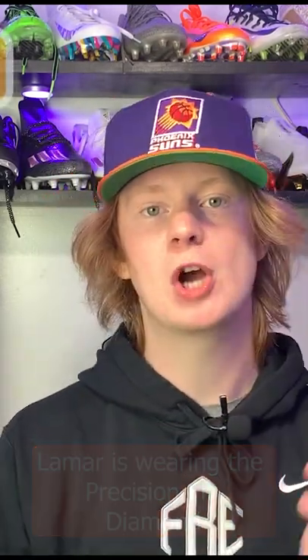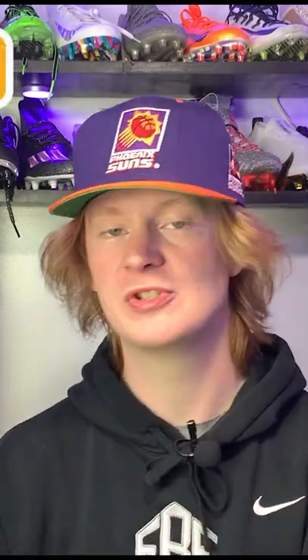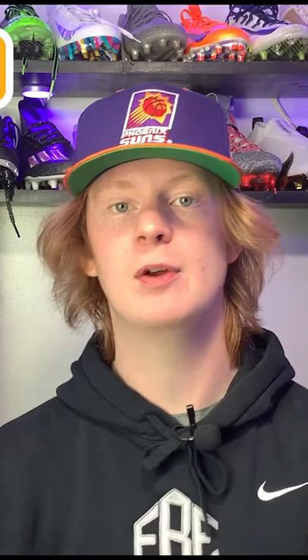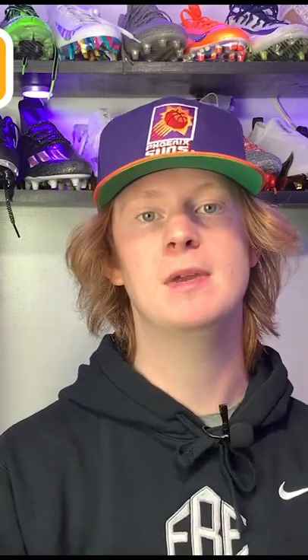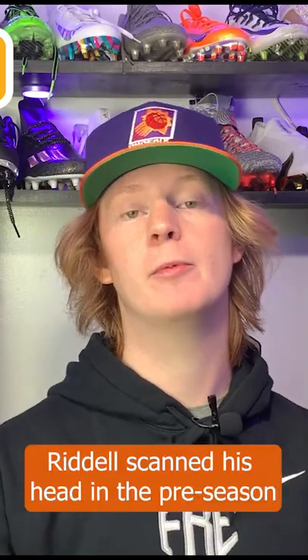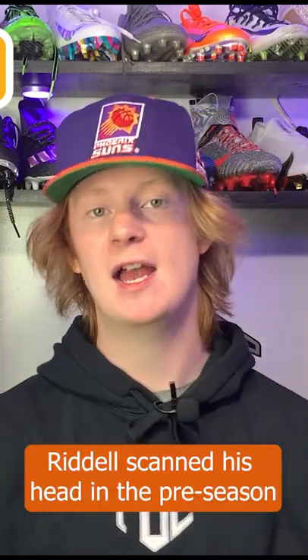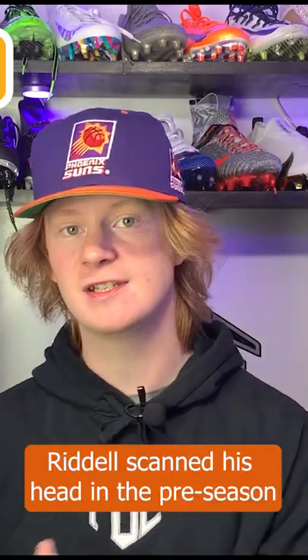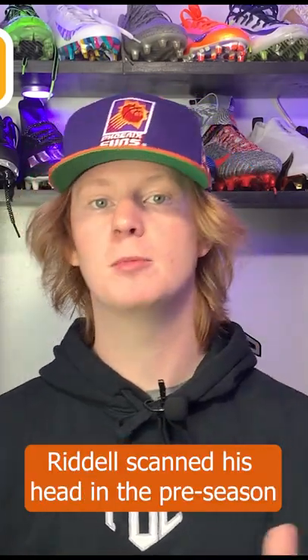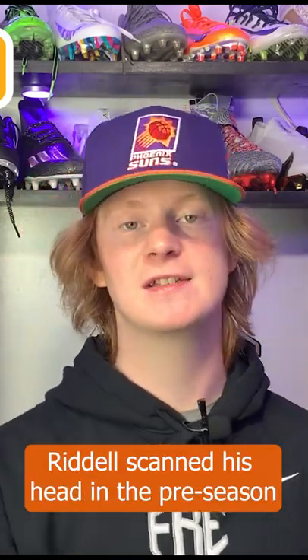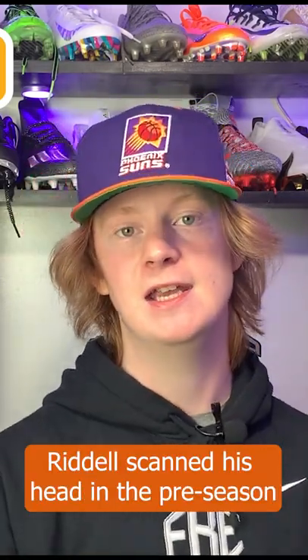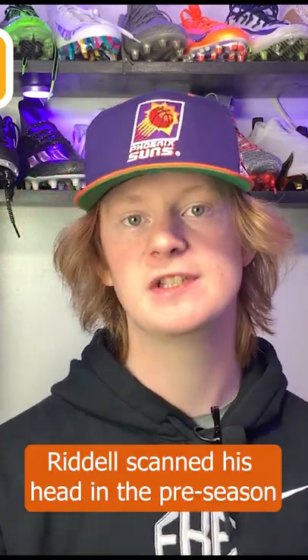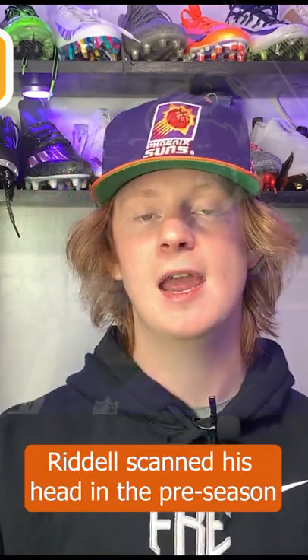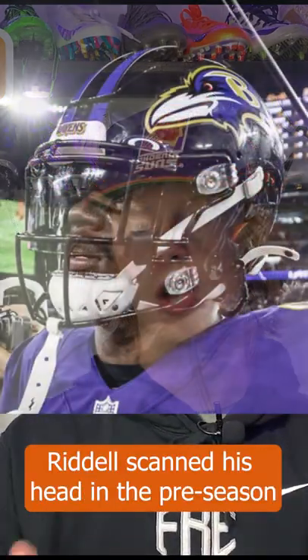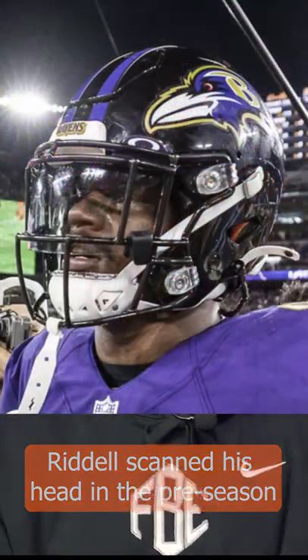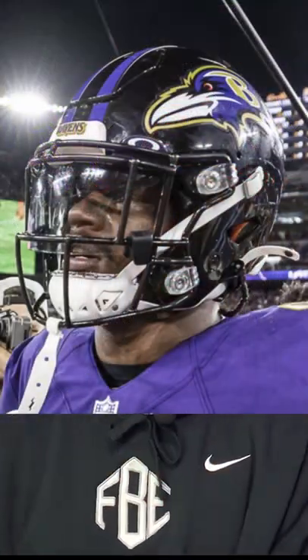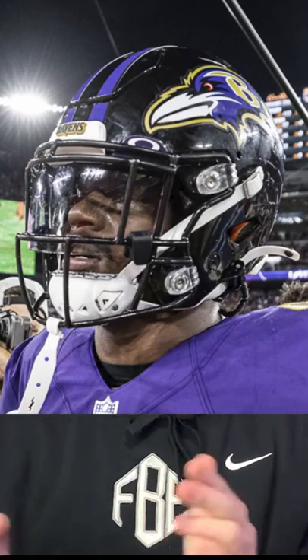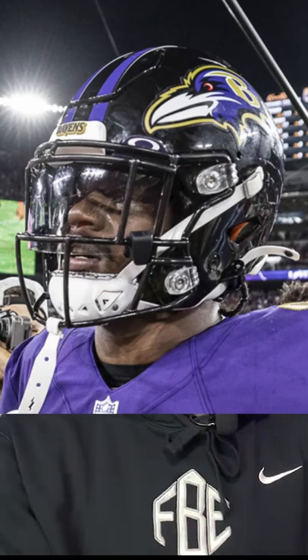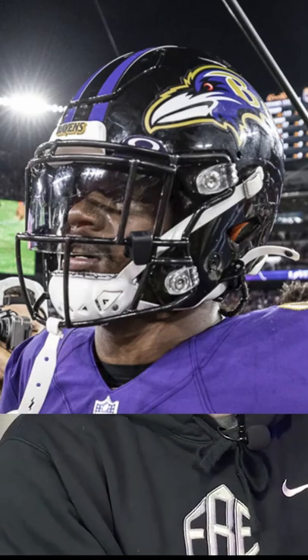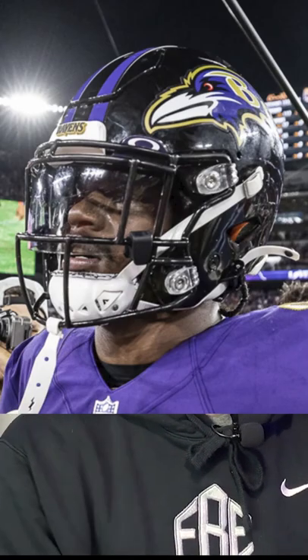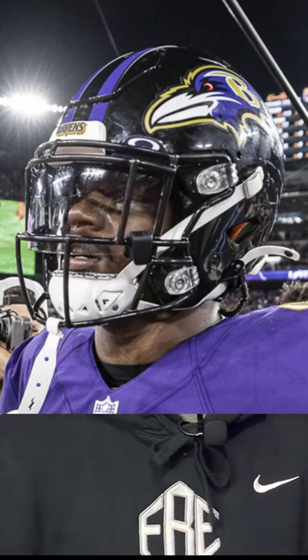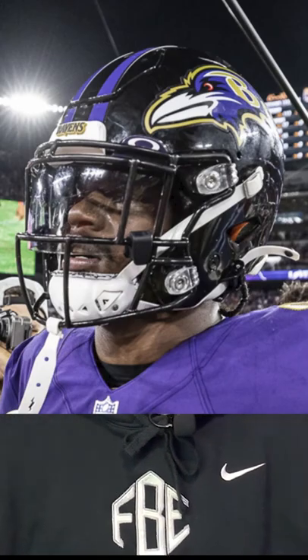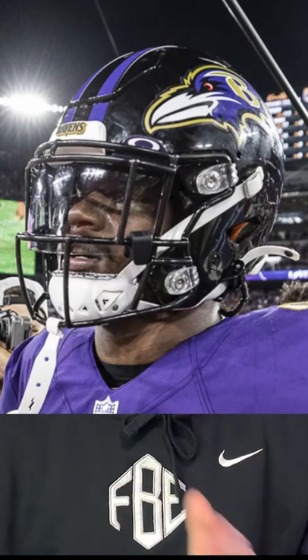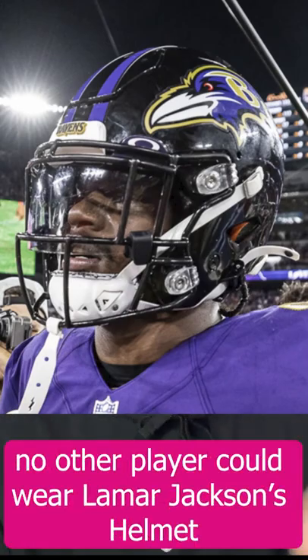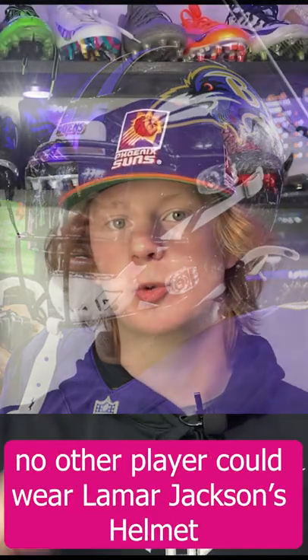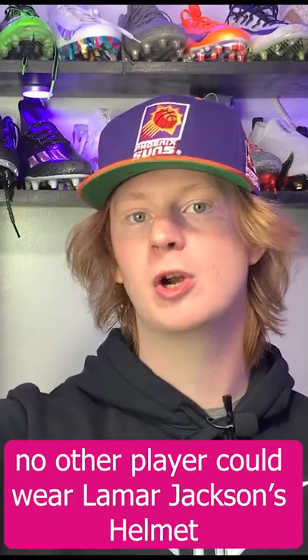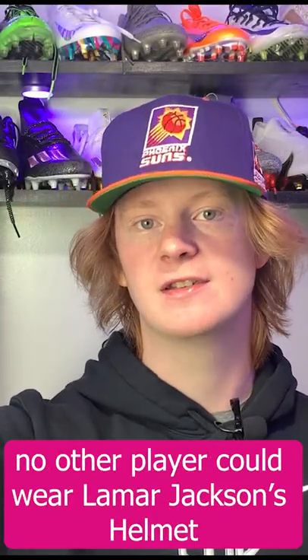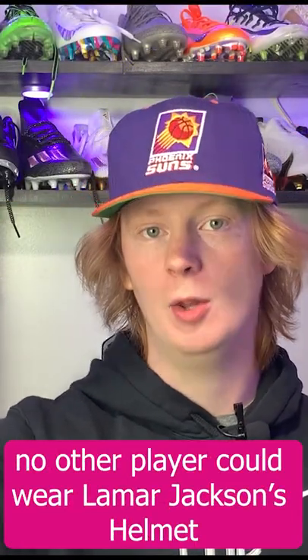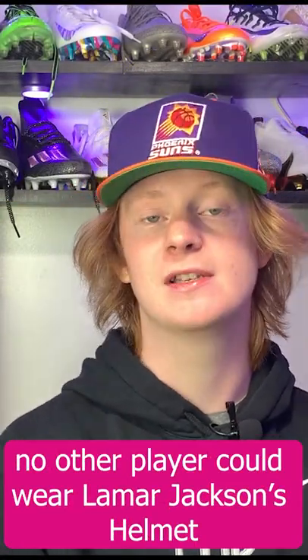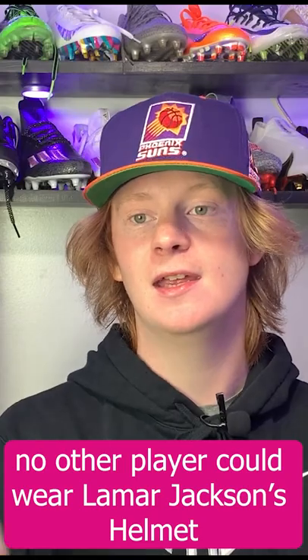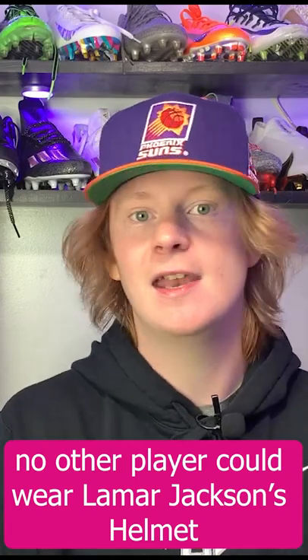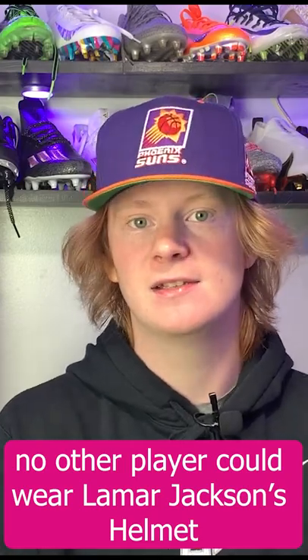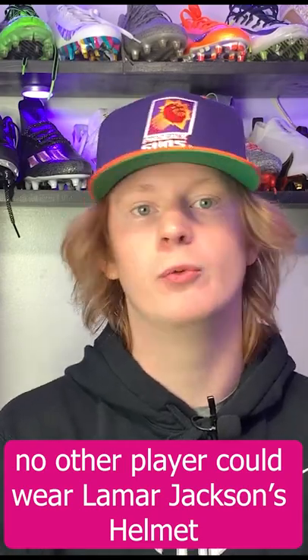When talking about Precision Fit, what that means is that Riddell actually scanned Lamar Jackson's head in the preseason and custom built pads to fit his head only. It's truly a custom fit — no other player could wear Lamar Jackson's helmet because his head is one of one.